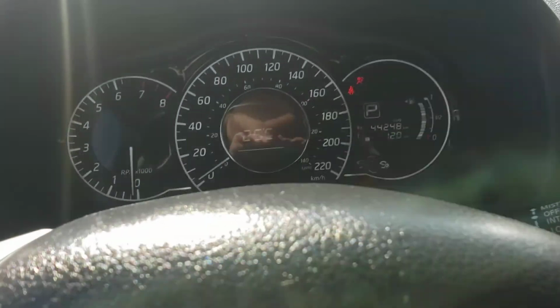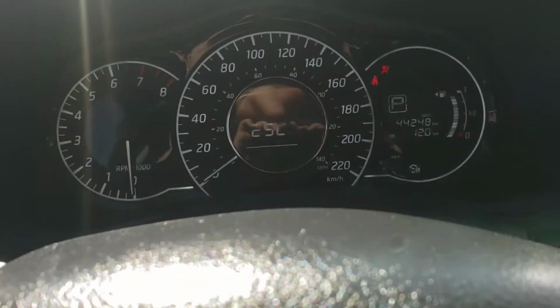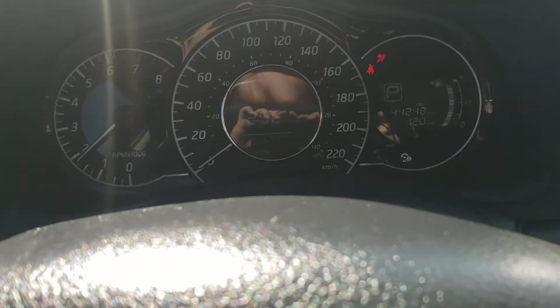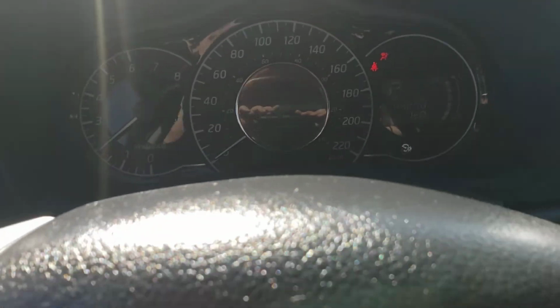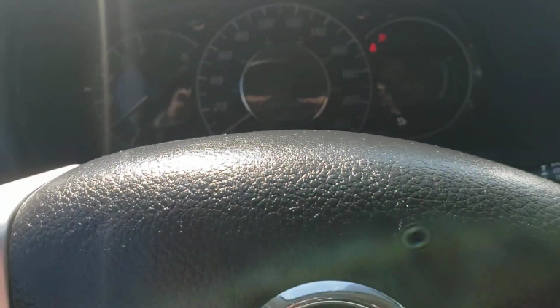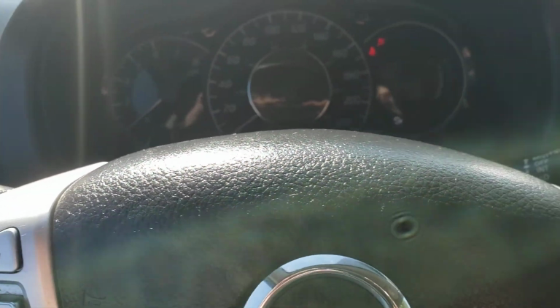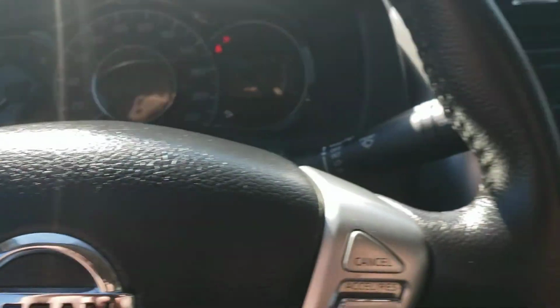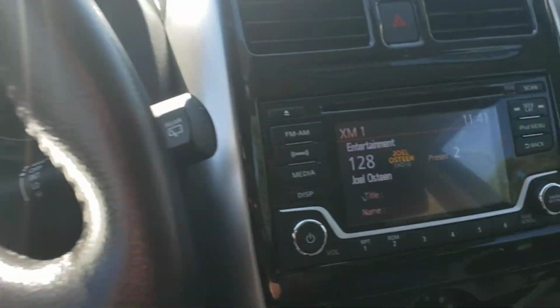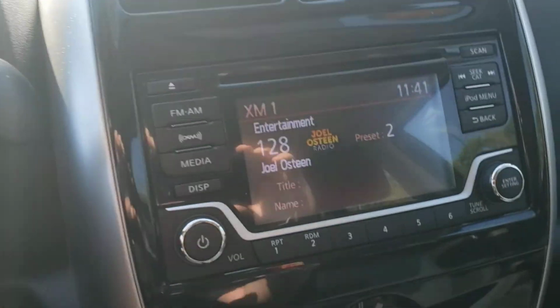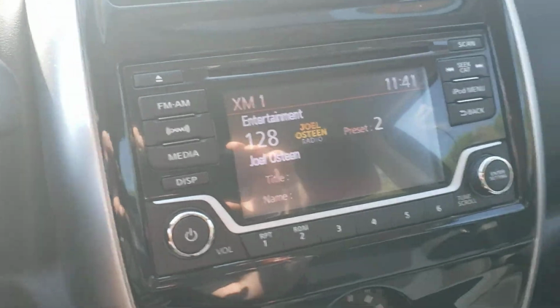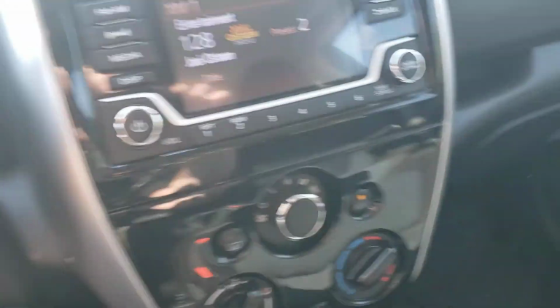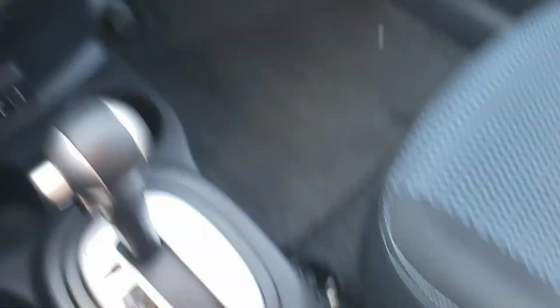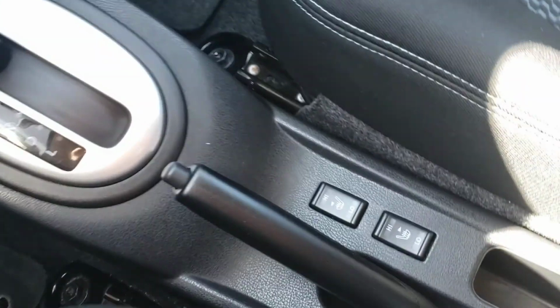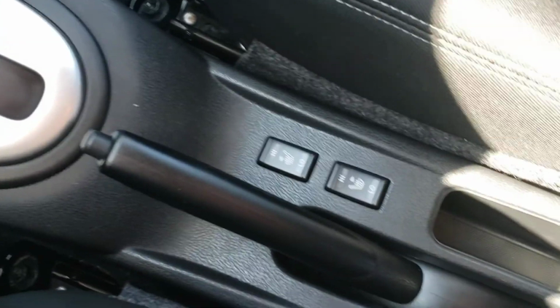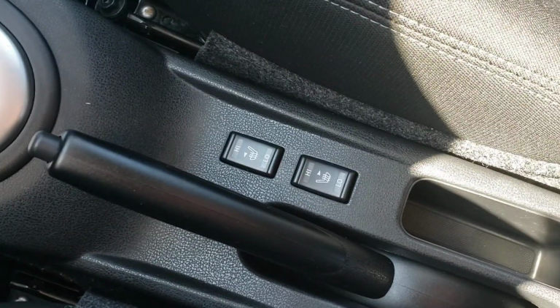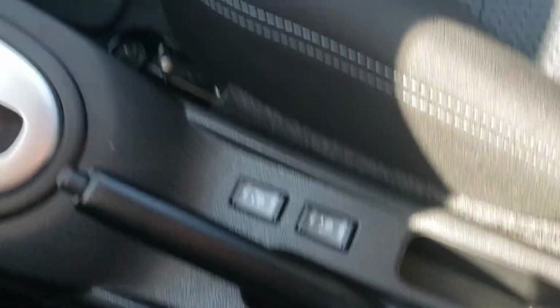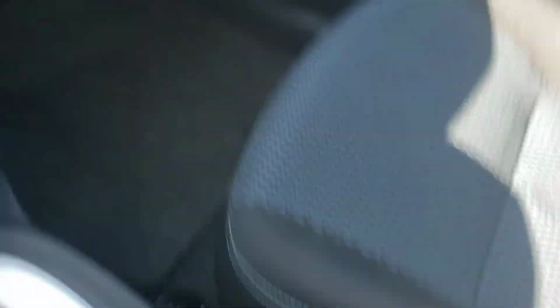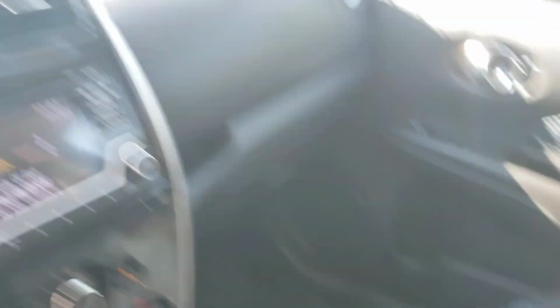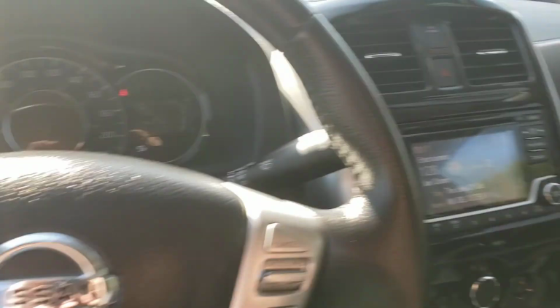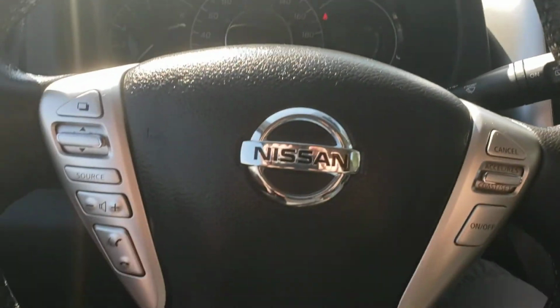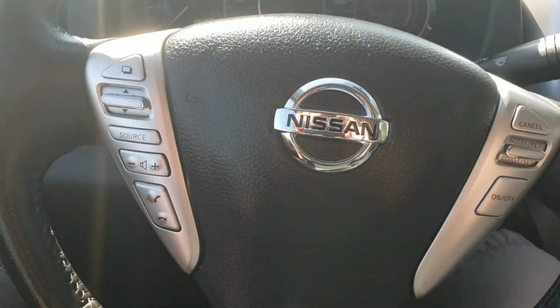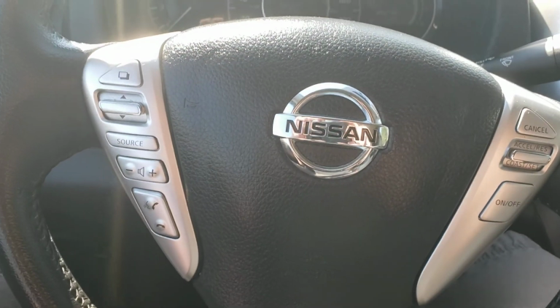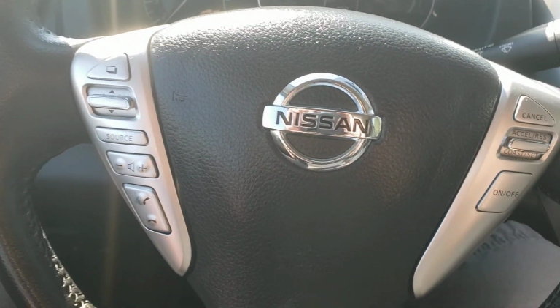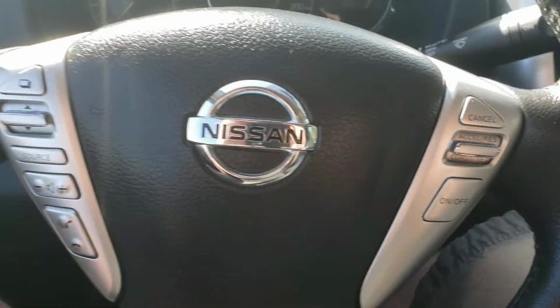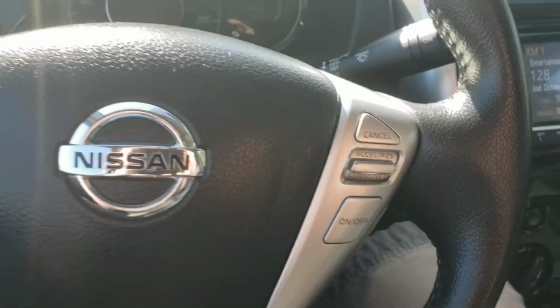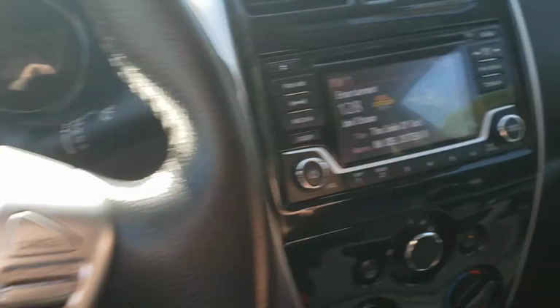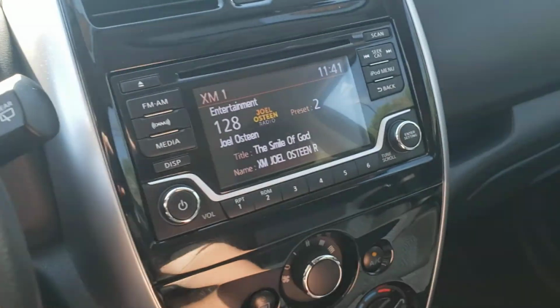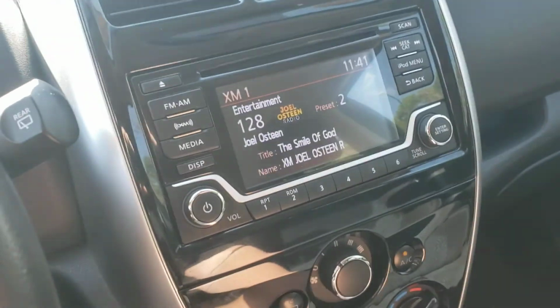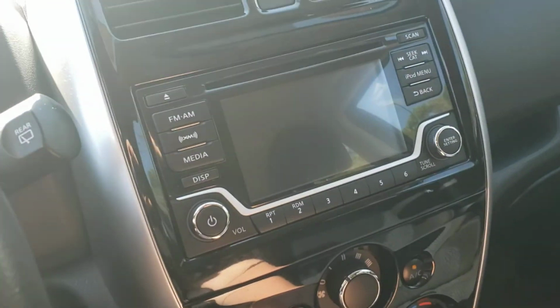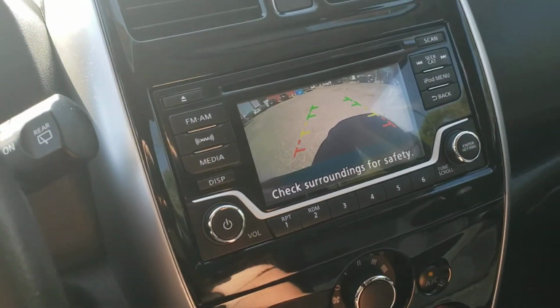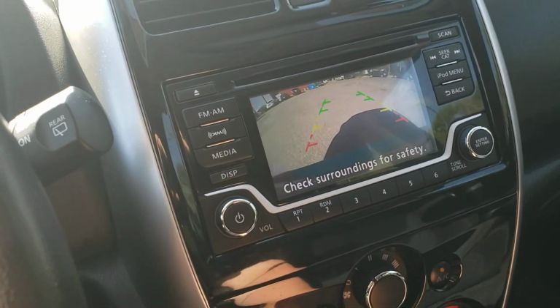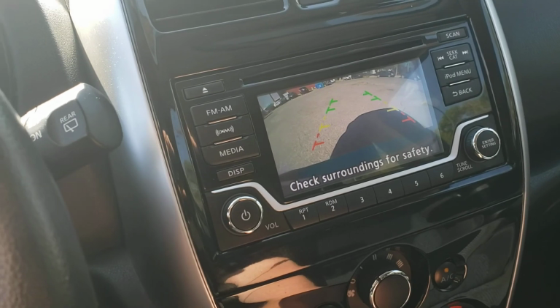You can see we only have 44,000 kilometers. We've got Sirius XM, heated seats, steering wheel mounted audio controls and Bluetooth, and when put in reverse, a backup camera.